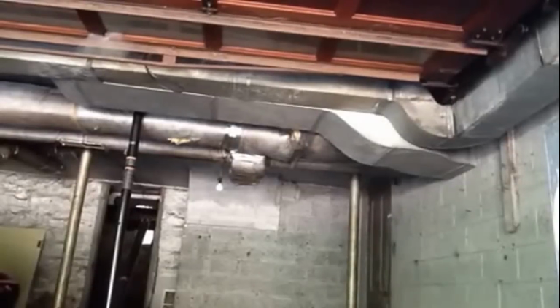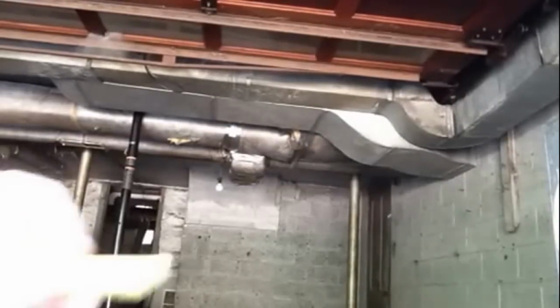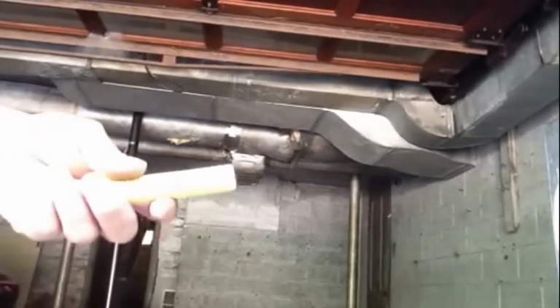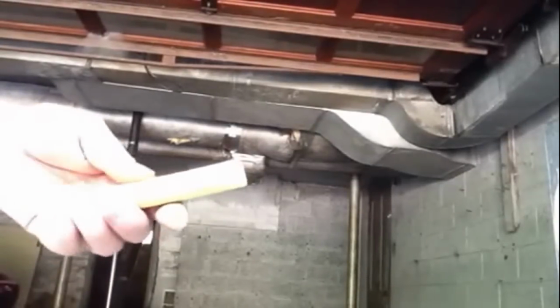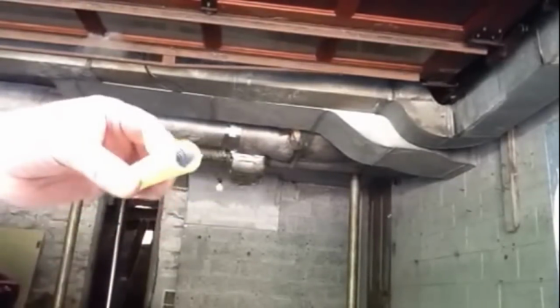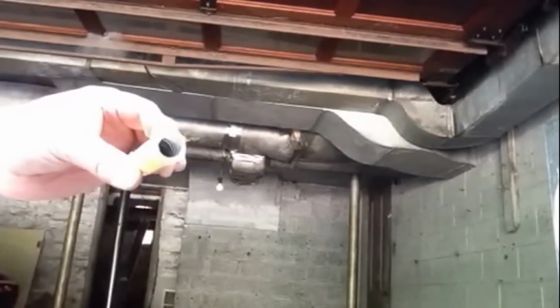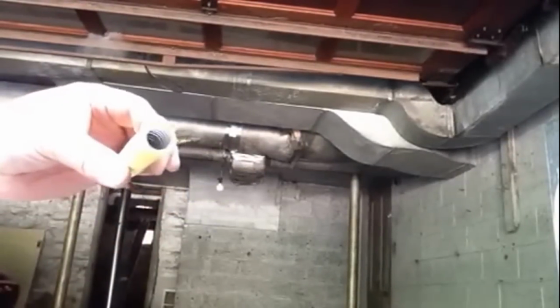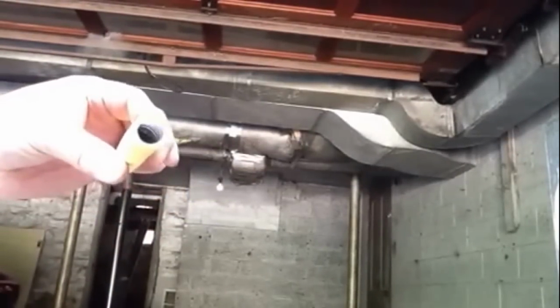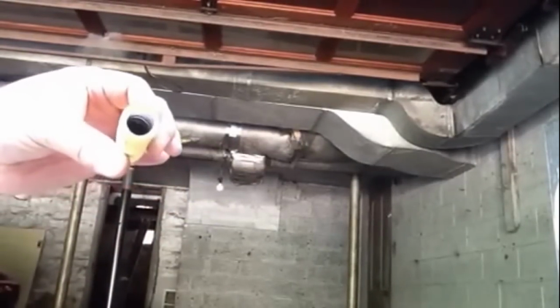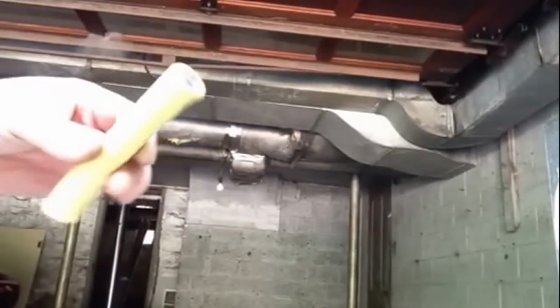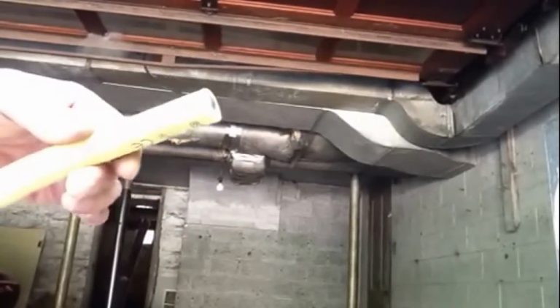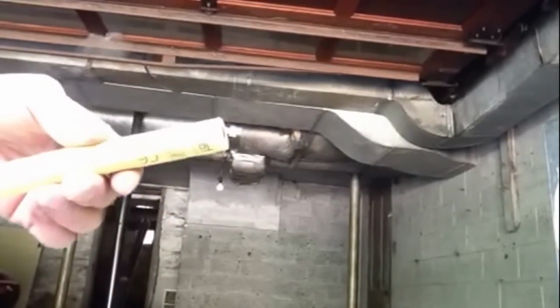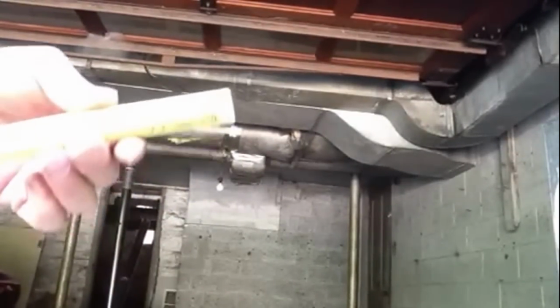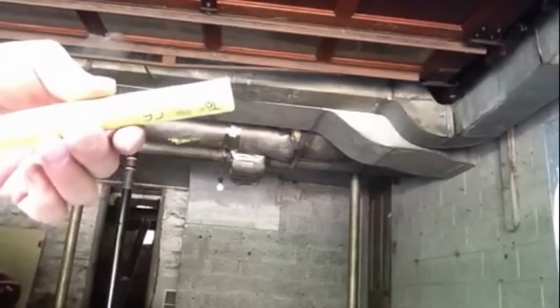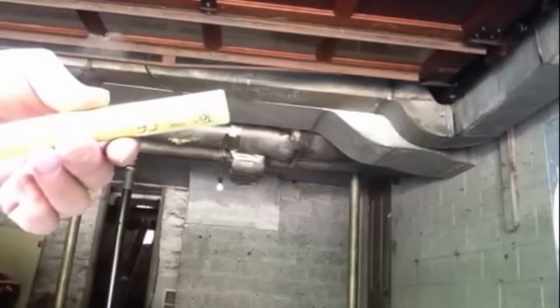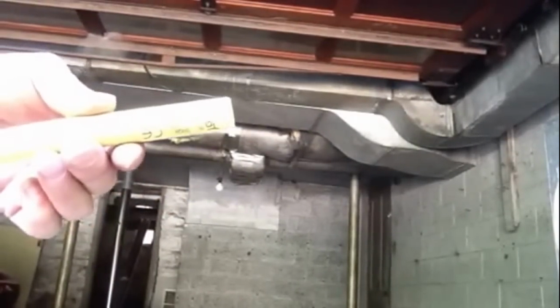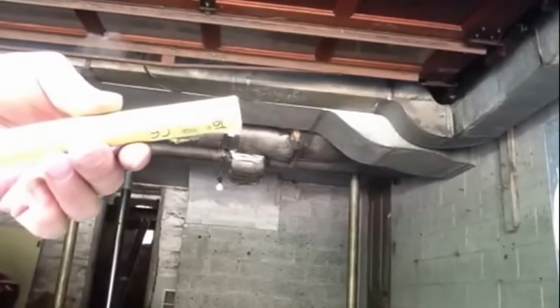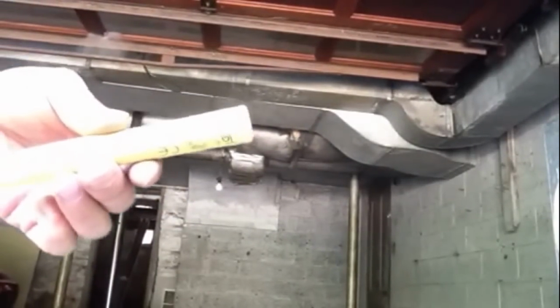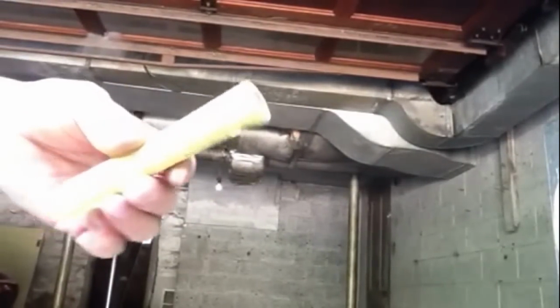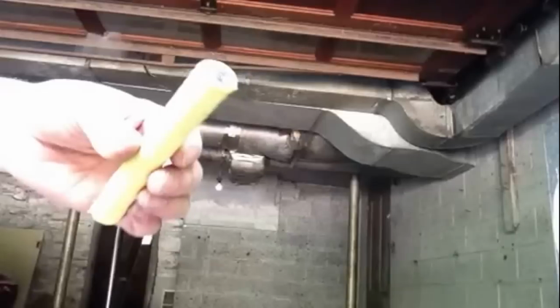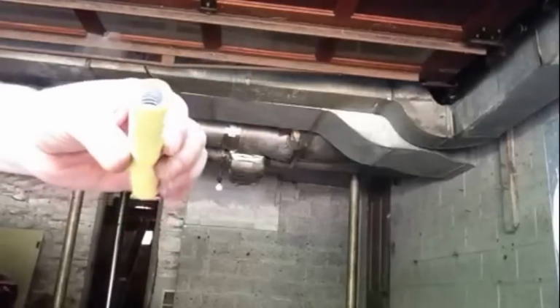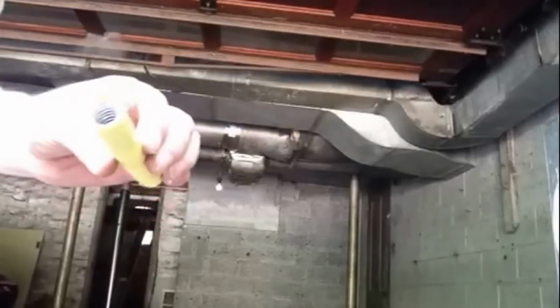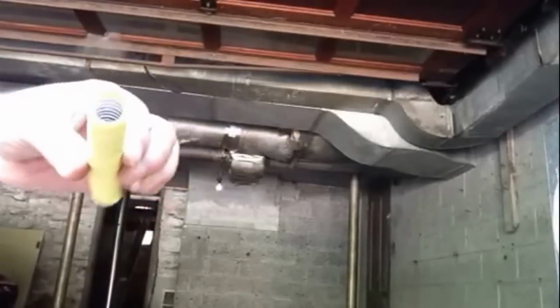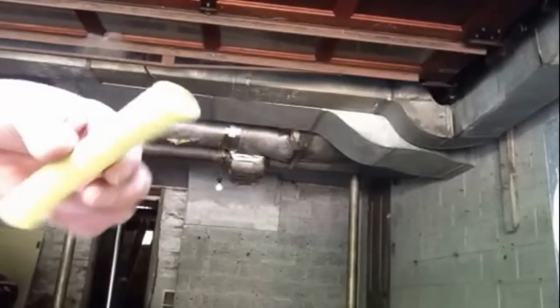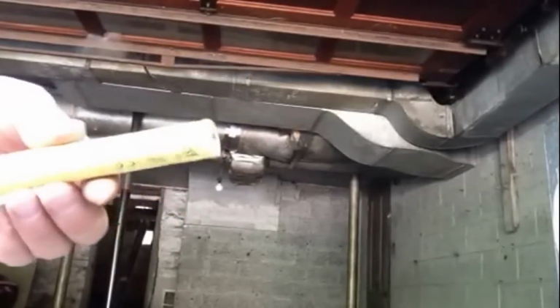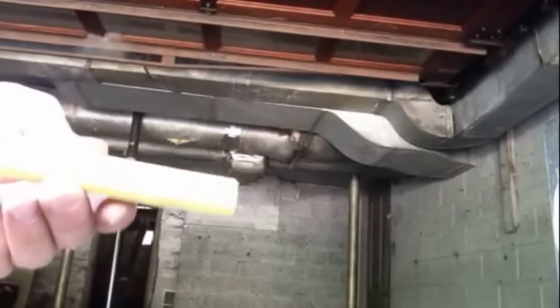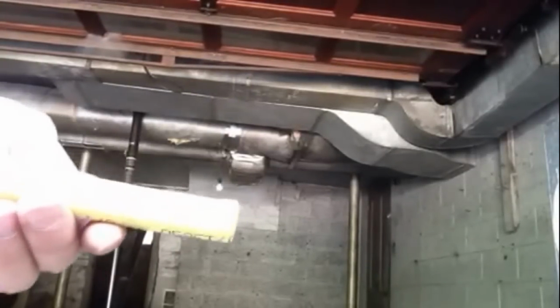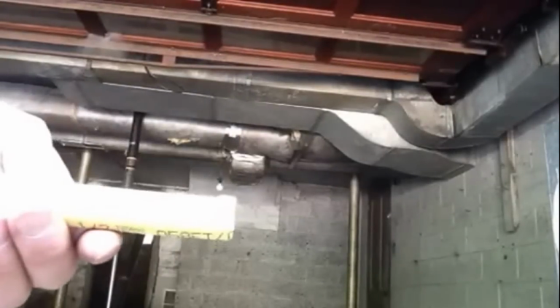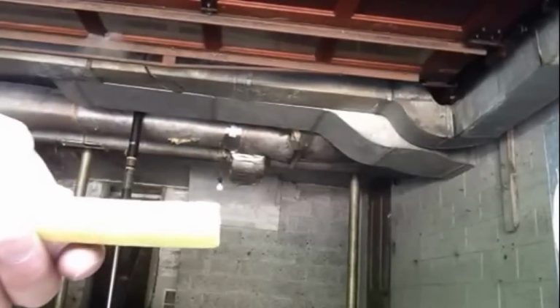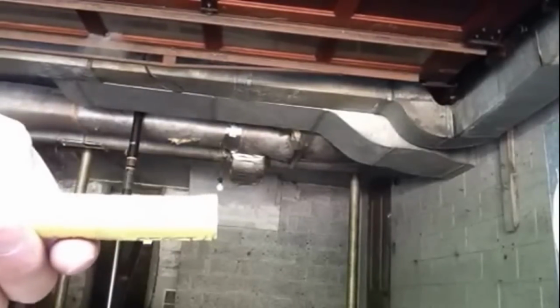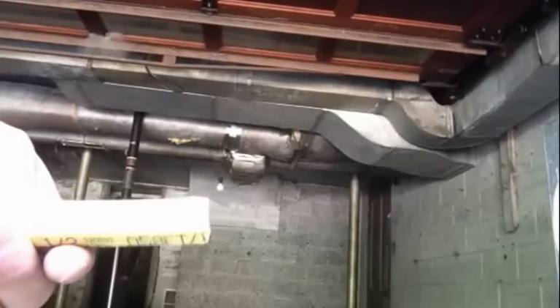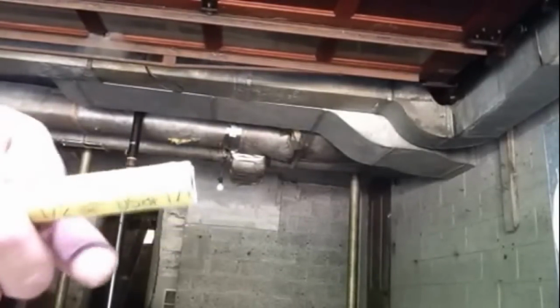Okay, I want to show you how to put your fitting on your stainless steel gas line — CSST. This is a gas type system.